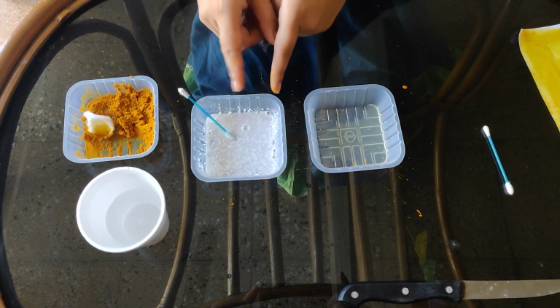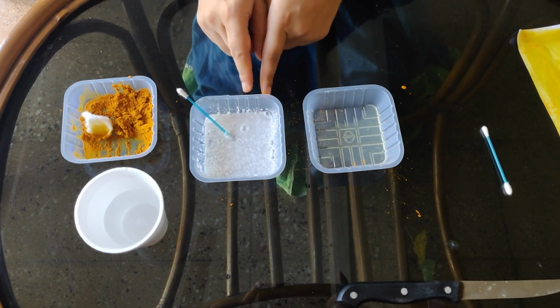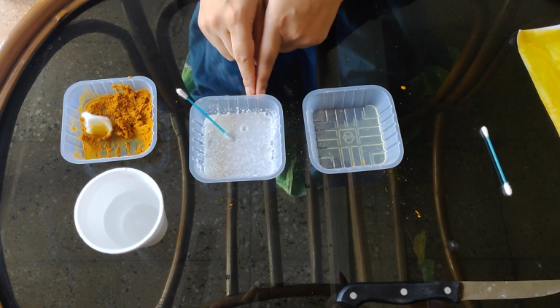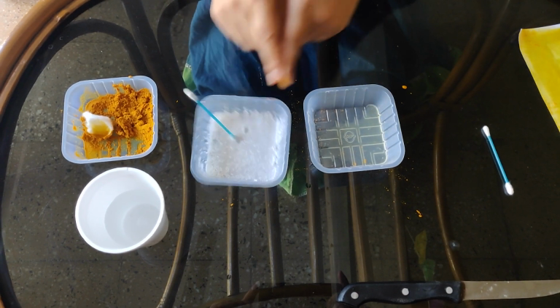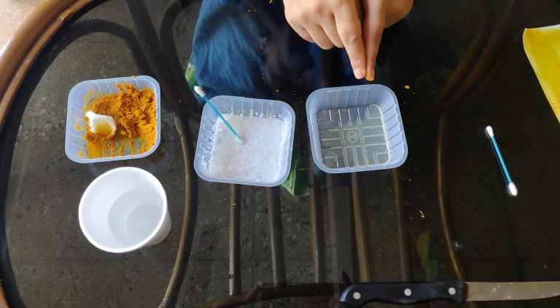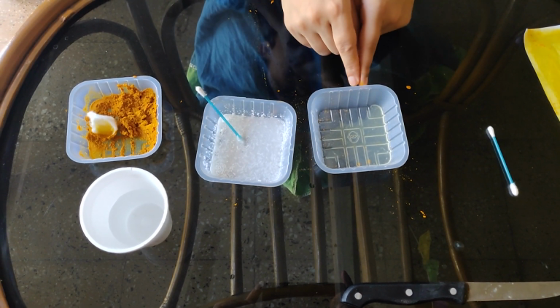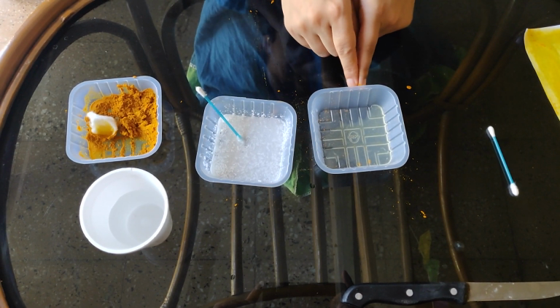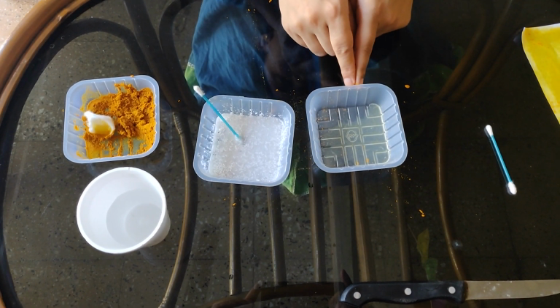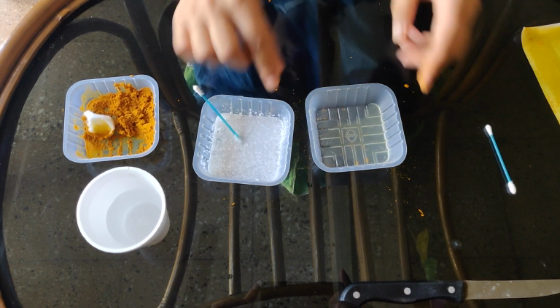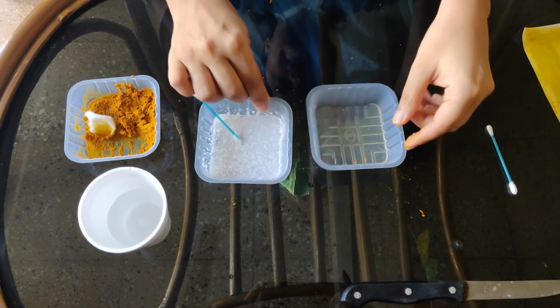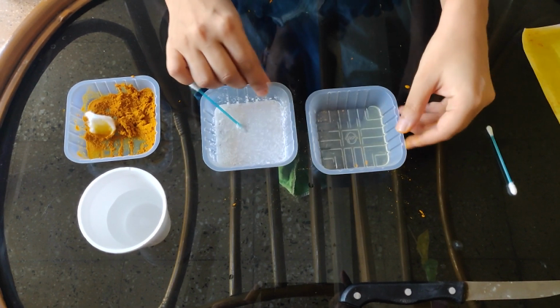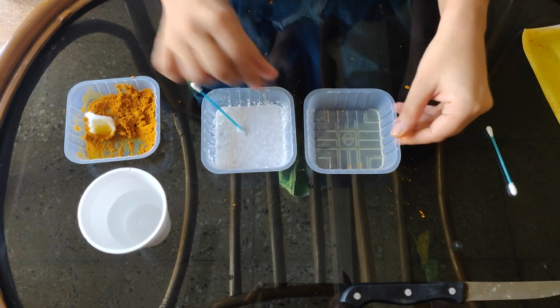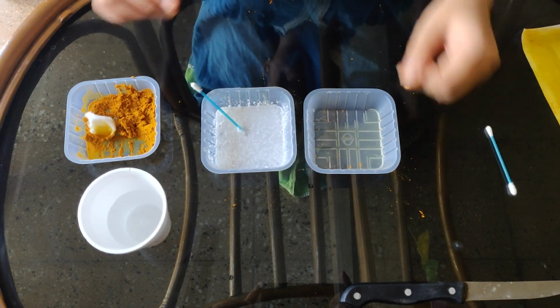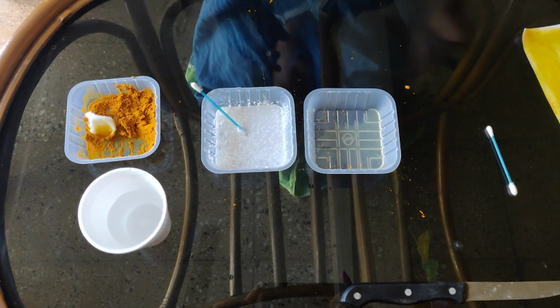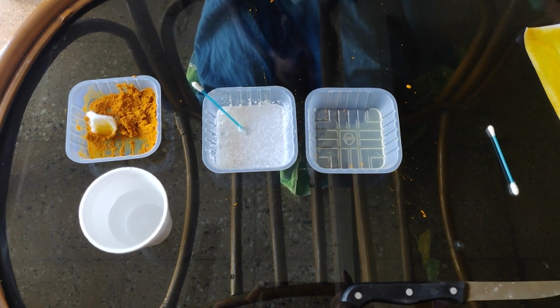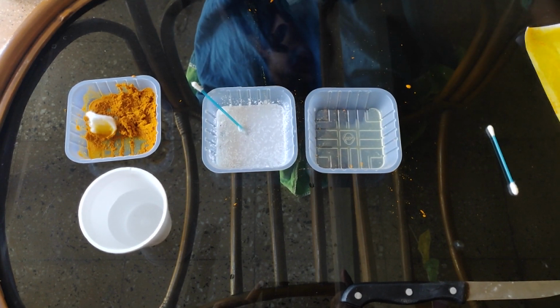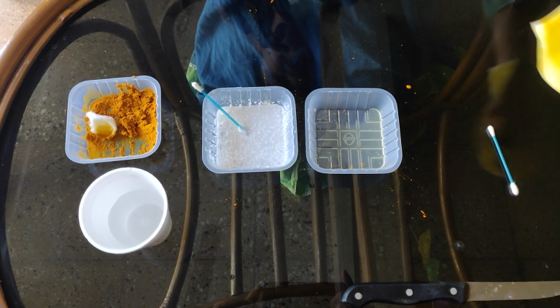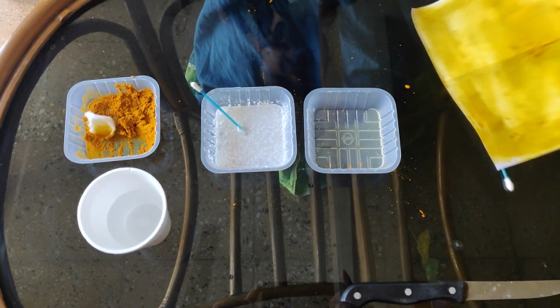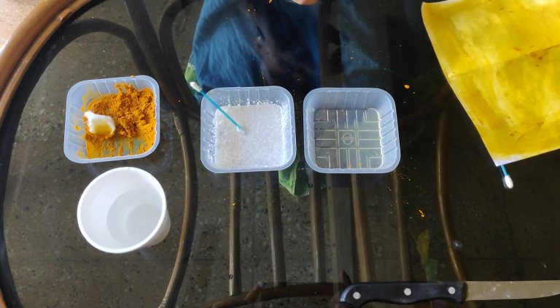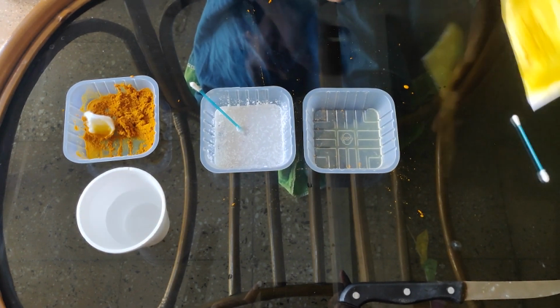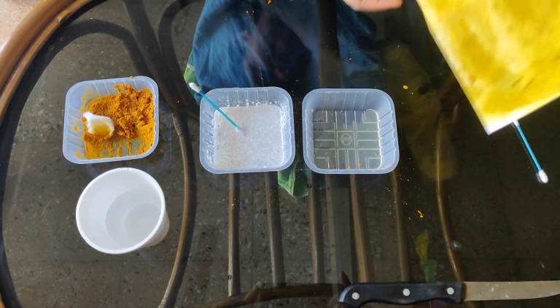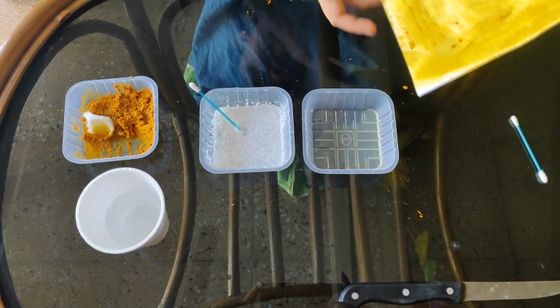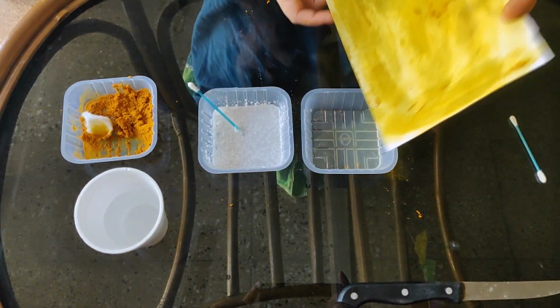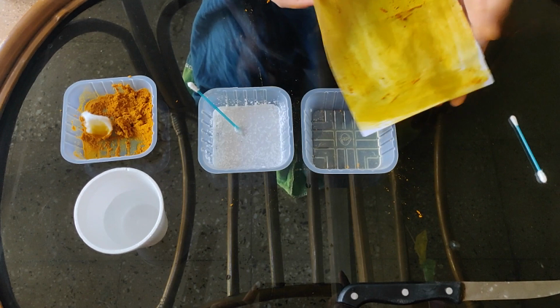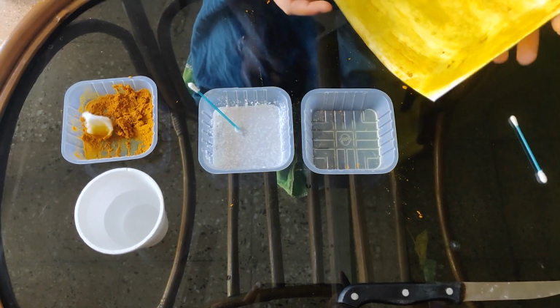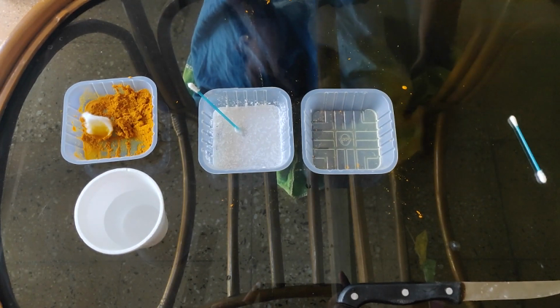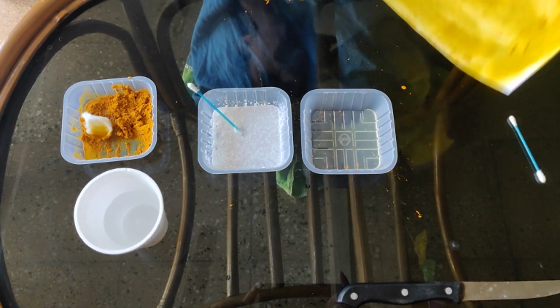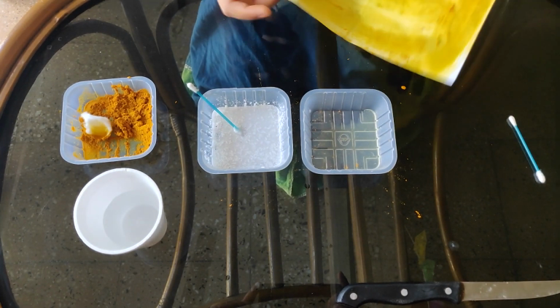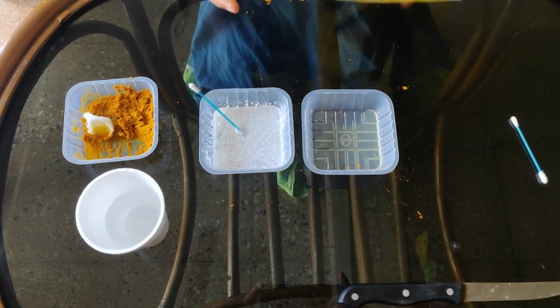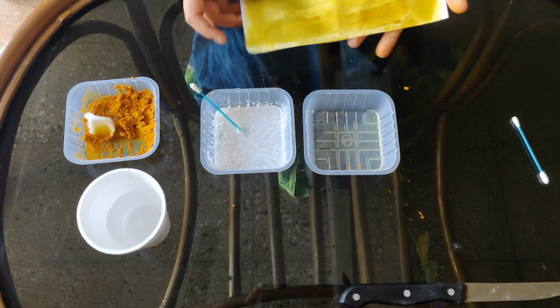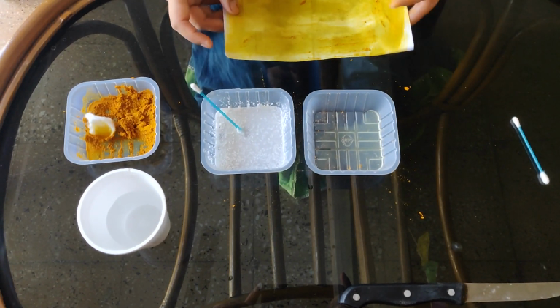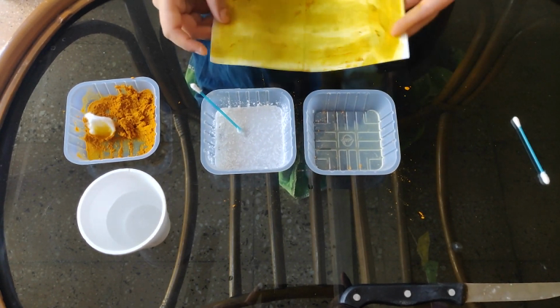This is my detergent solution and this is my lemon juice. I will prepare this activity now, but my paper has not yet dried. Let it dry for some more time.